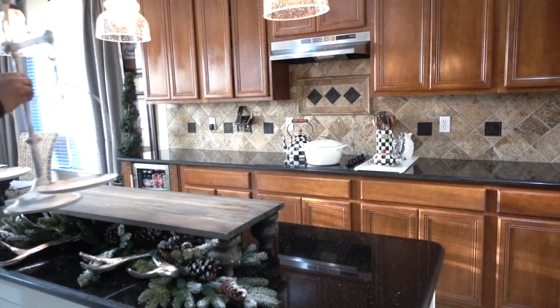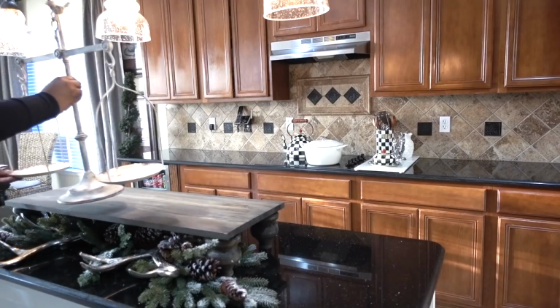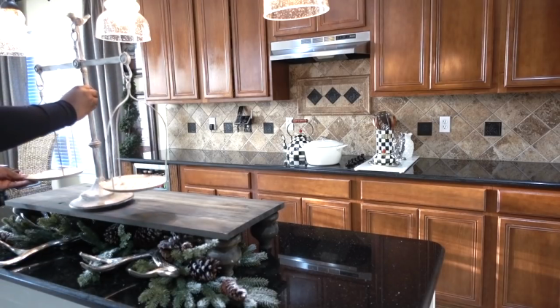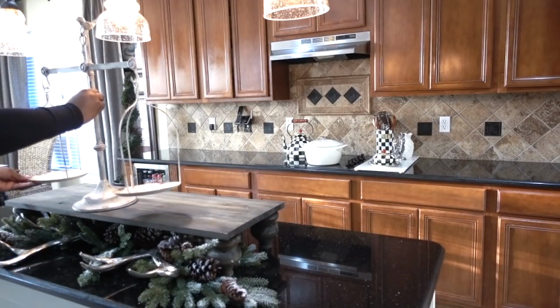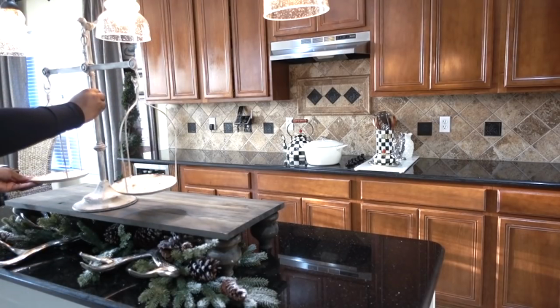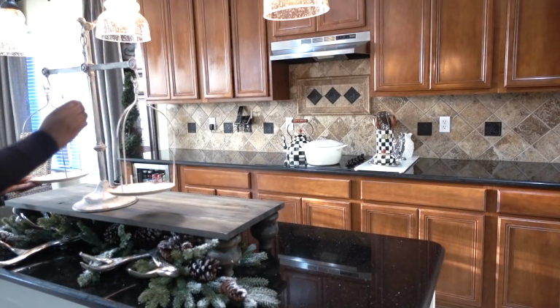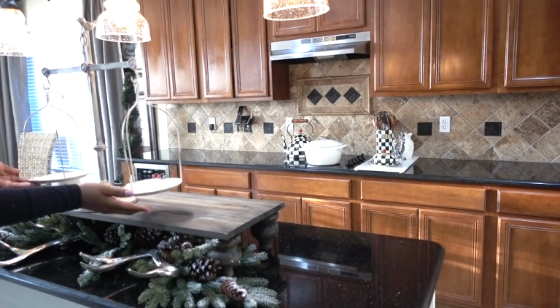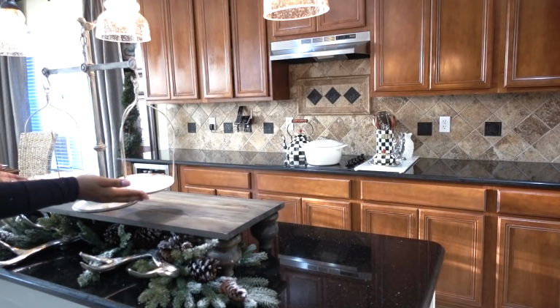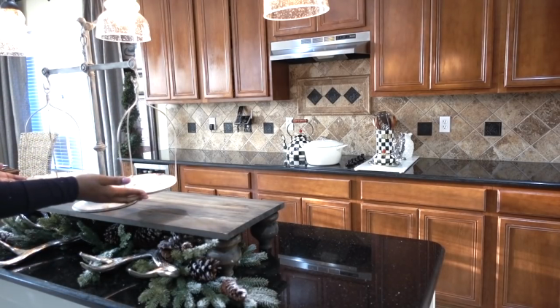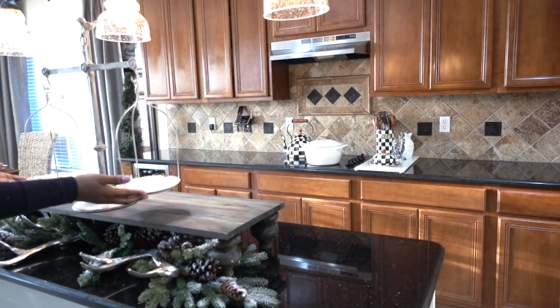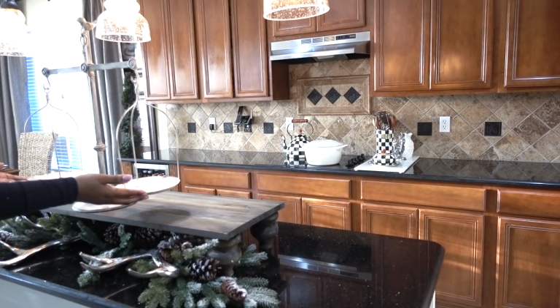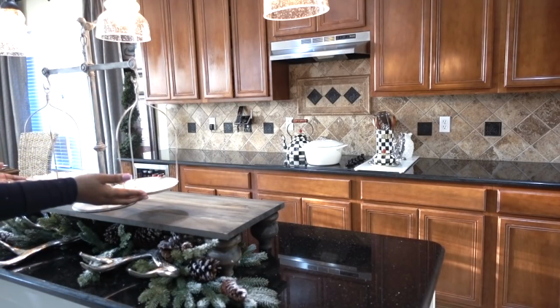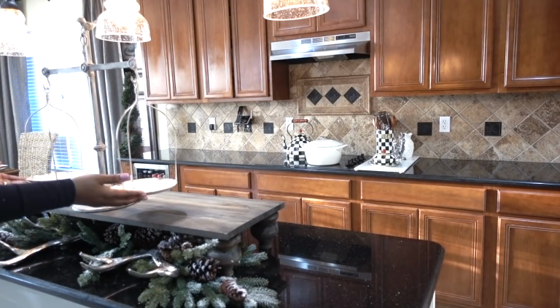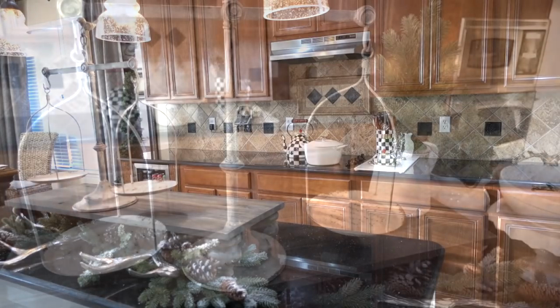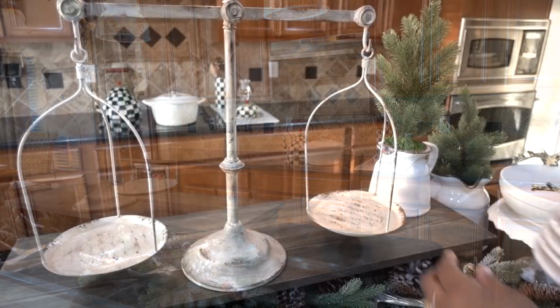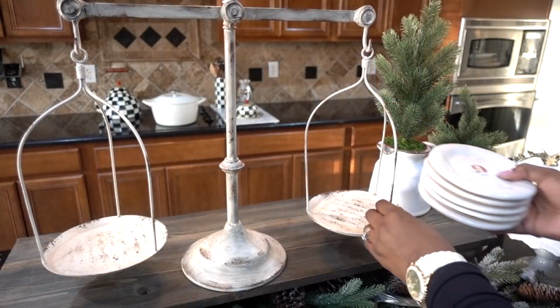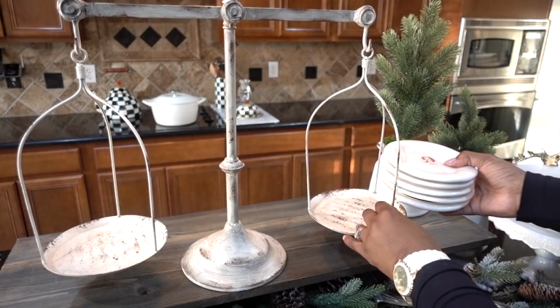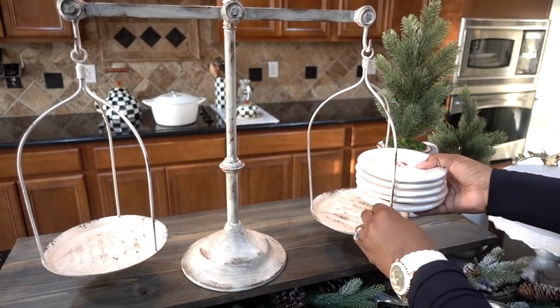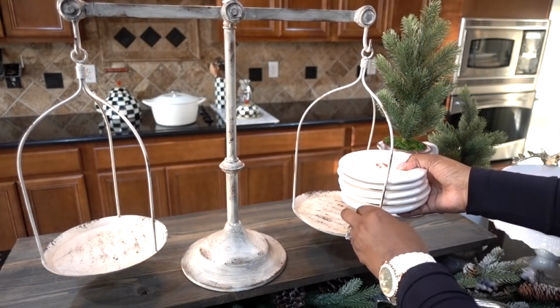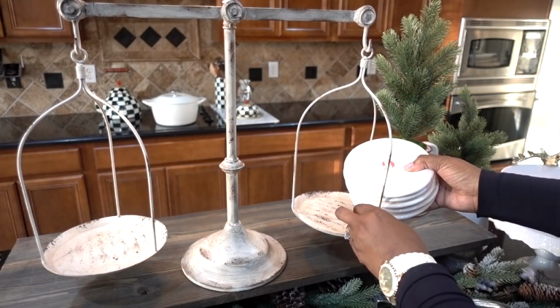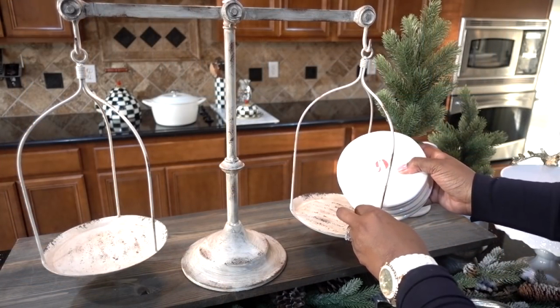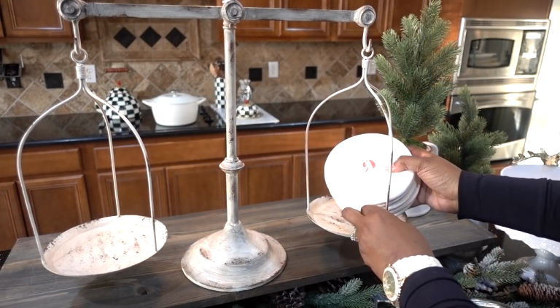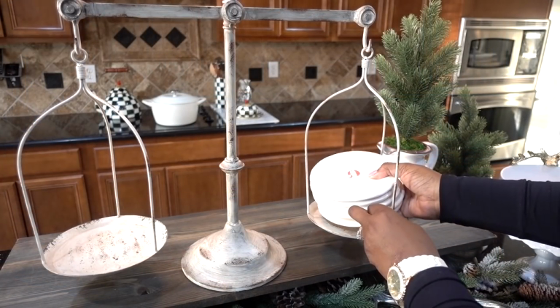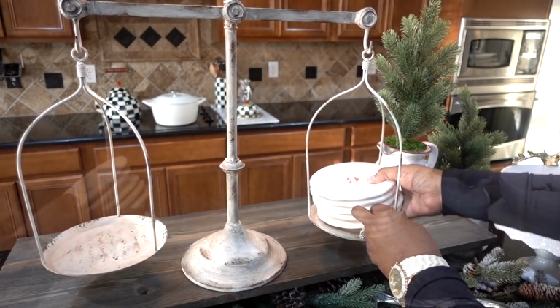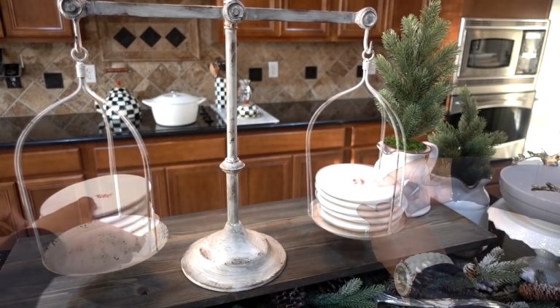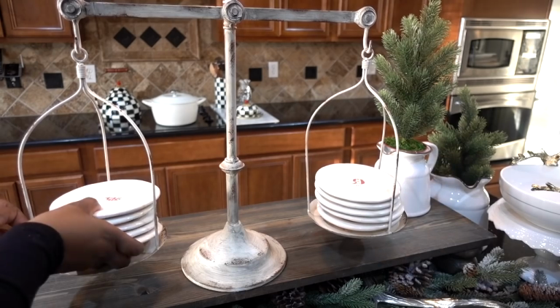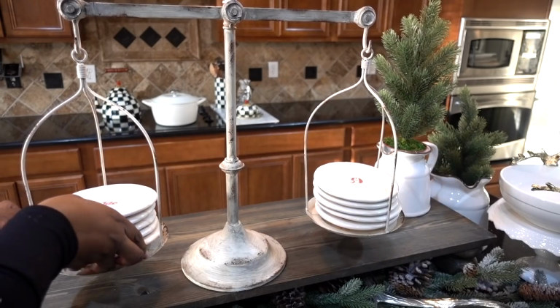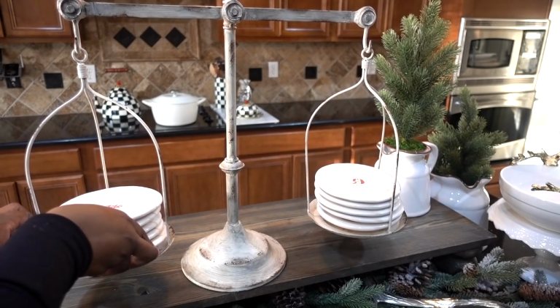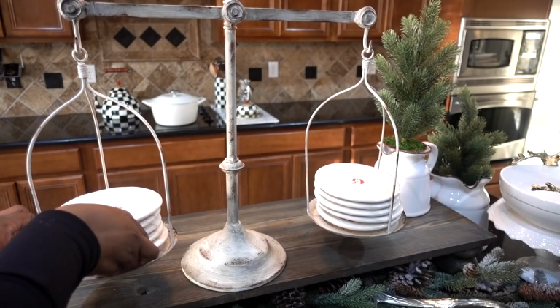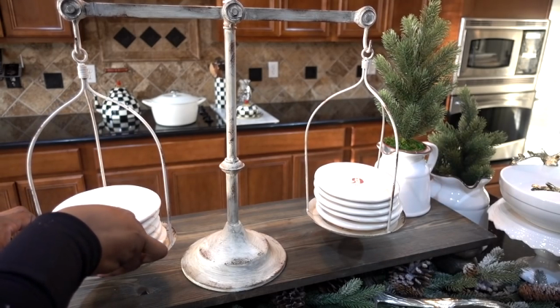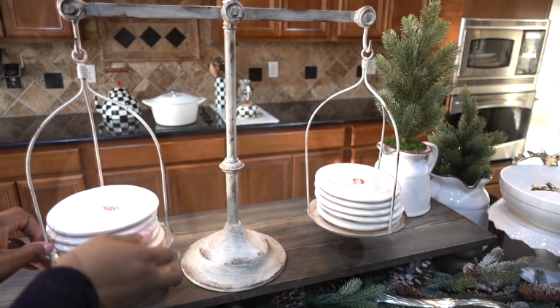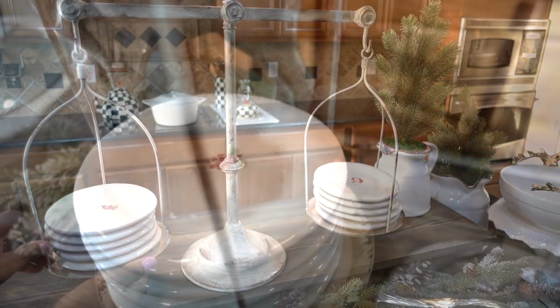I added some balance to my buffet — it's the perfect accessory for an antique-inspired look. I've had mine for years and it's from HomeGoods. I thought it would be fun to add small dishes on them. I like to think of it as double duty decor.